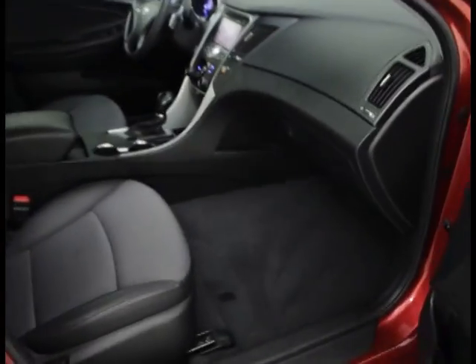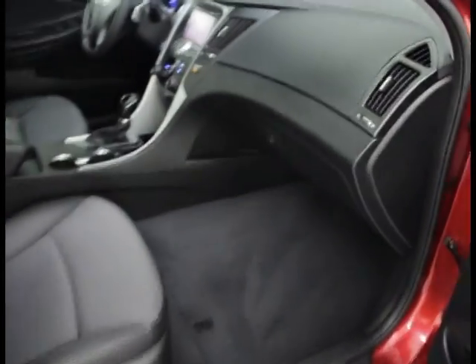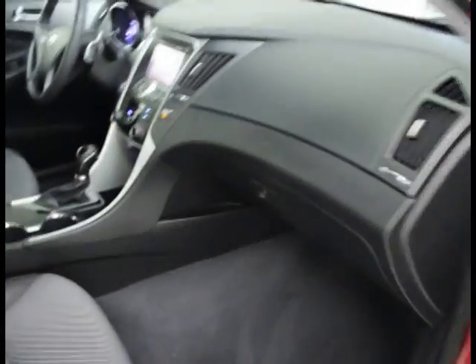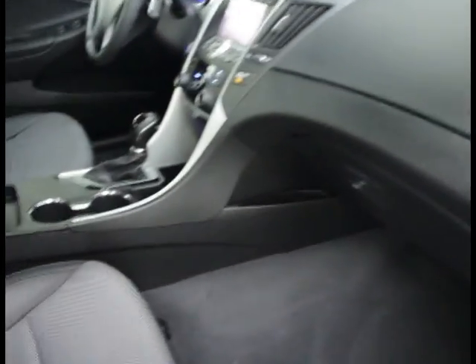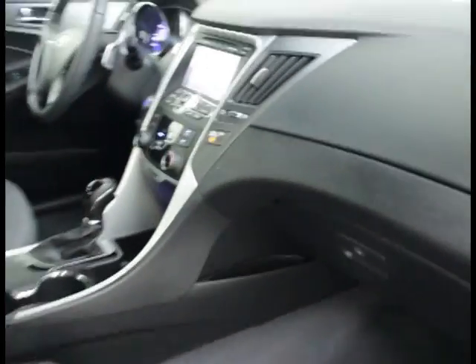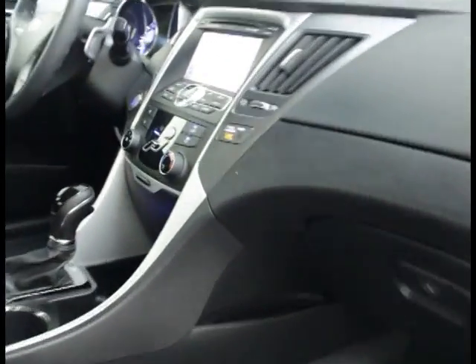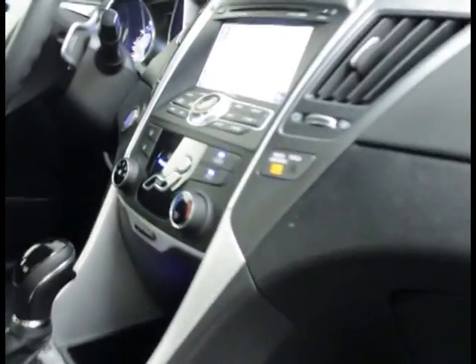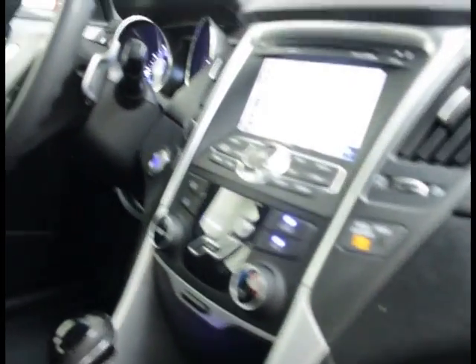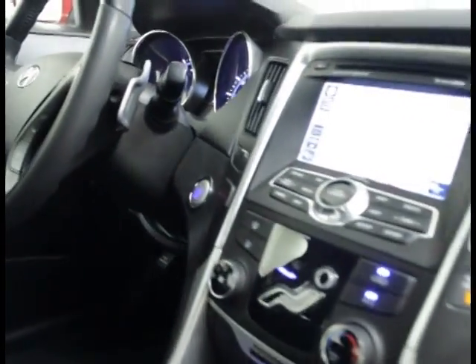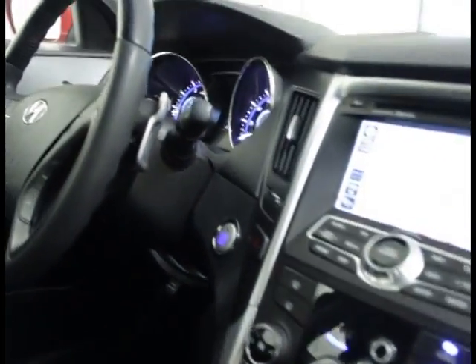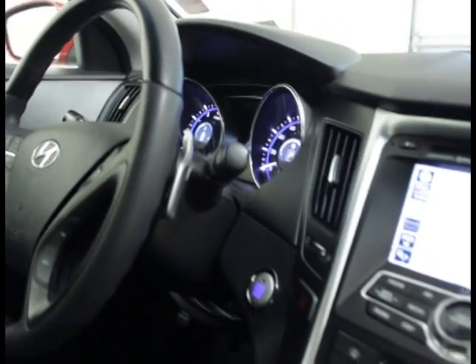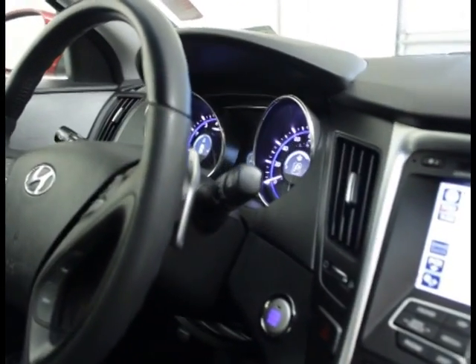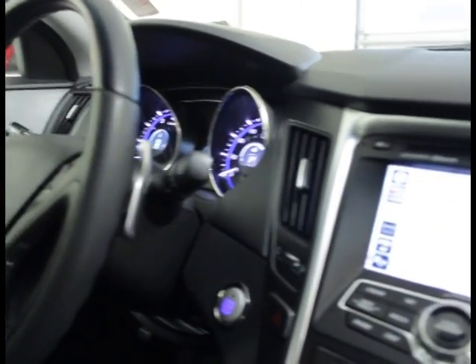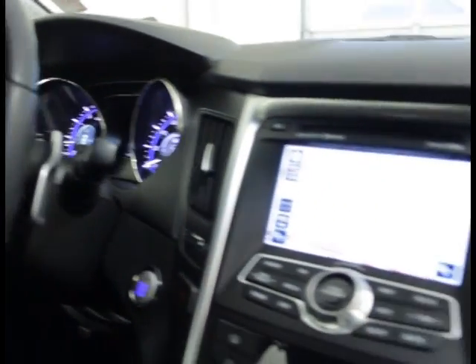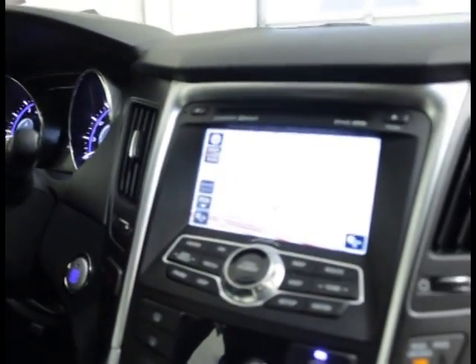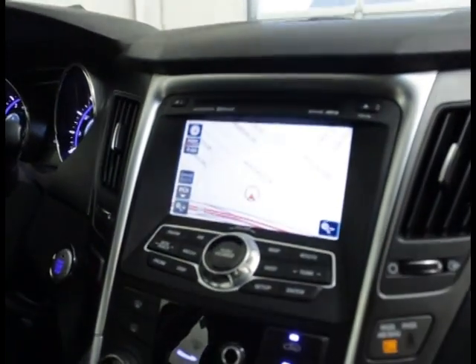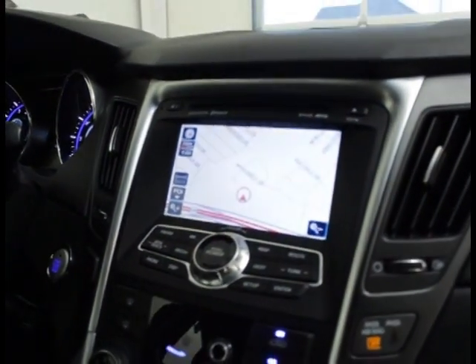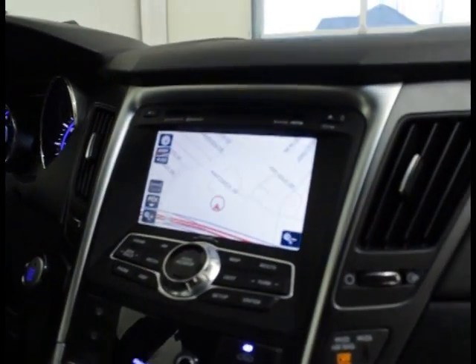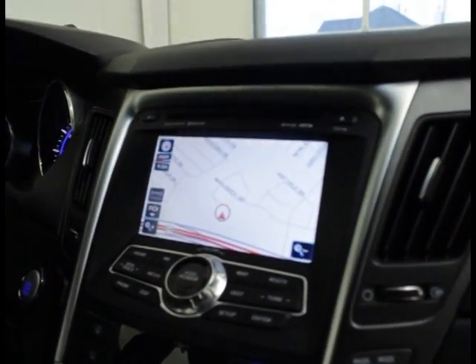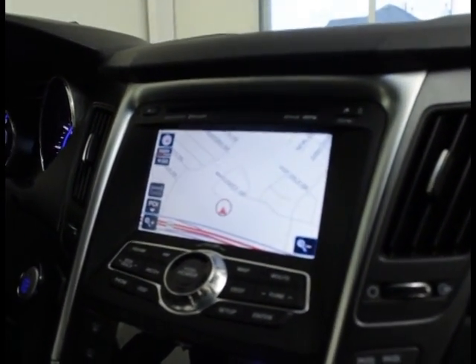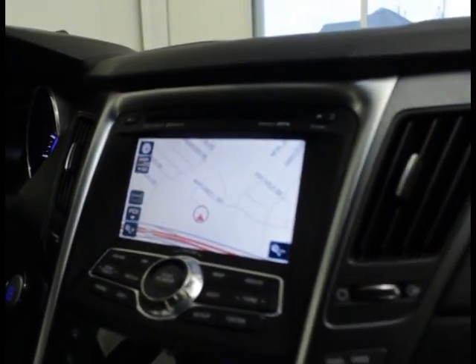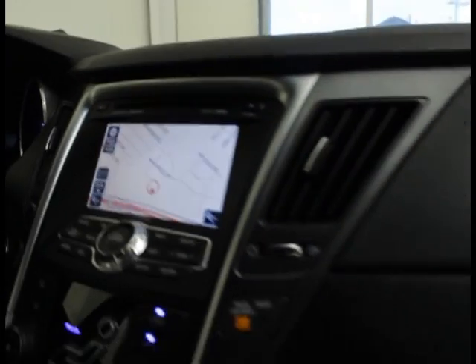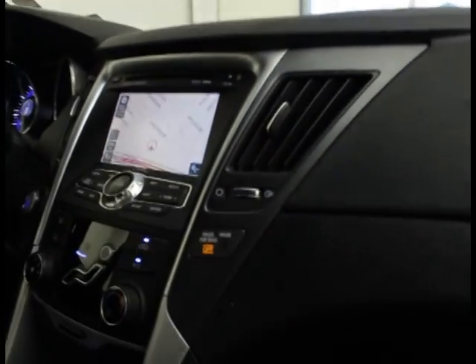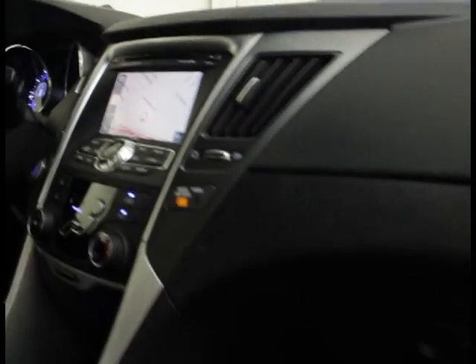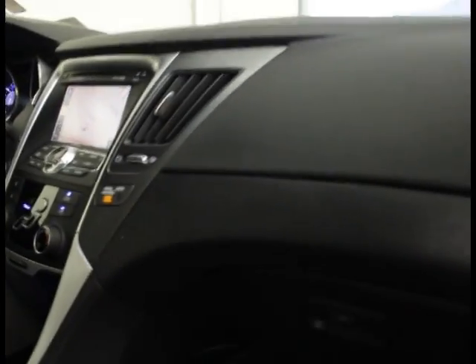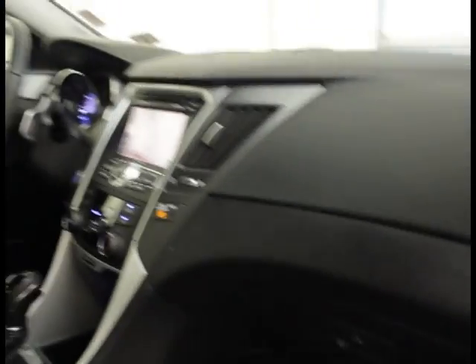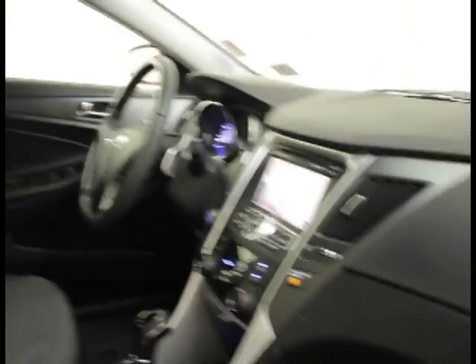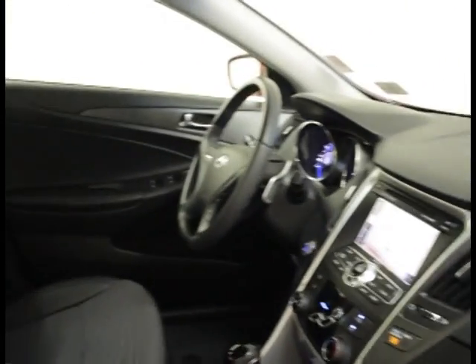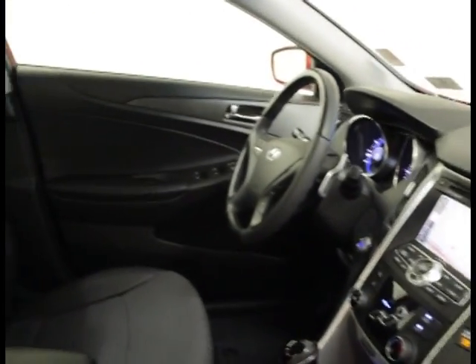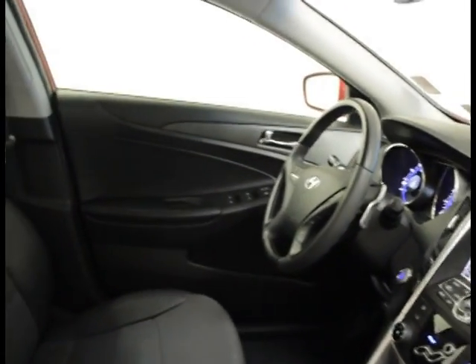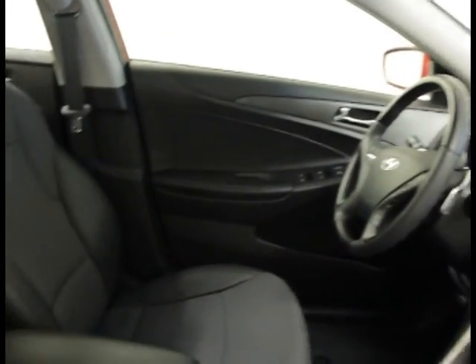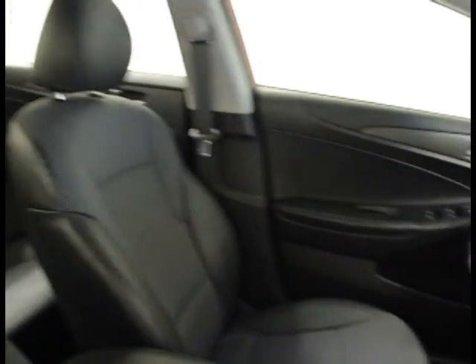About 25,000 miles, Navi, 5 inch screen, power locks, power windows.